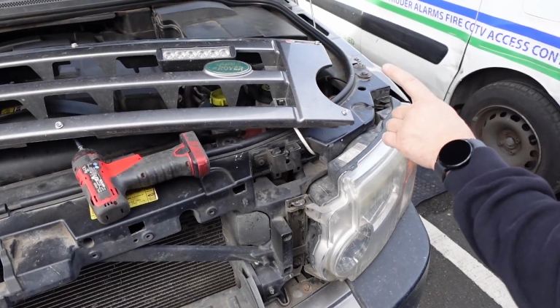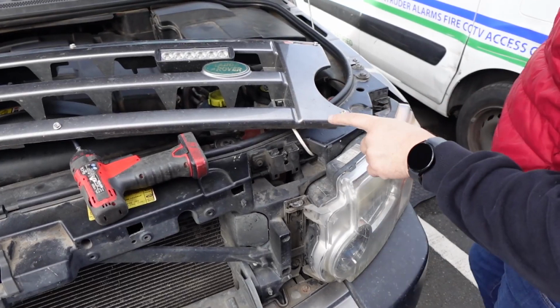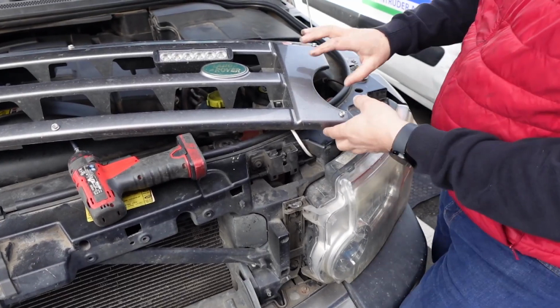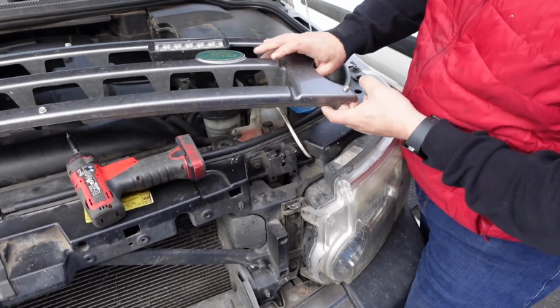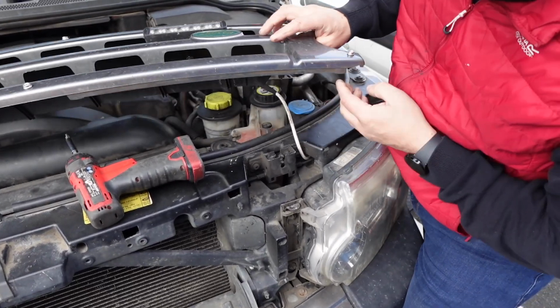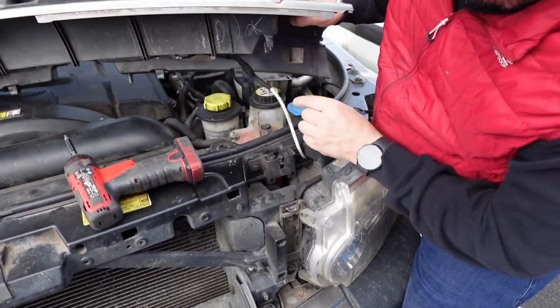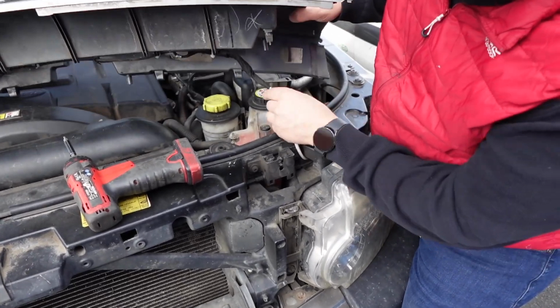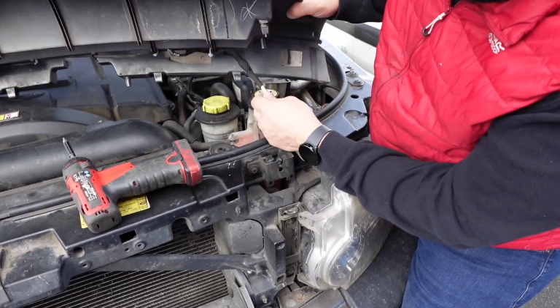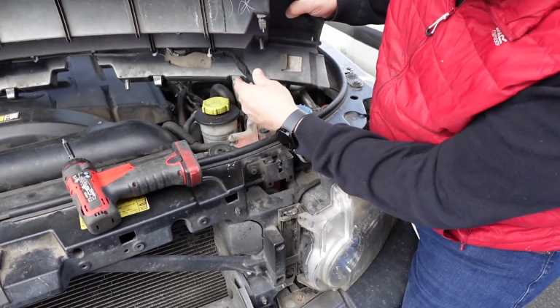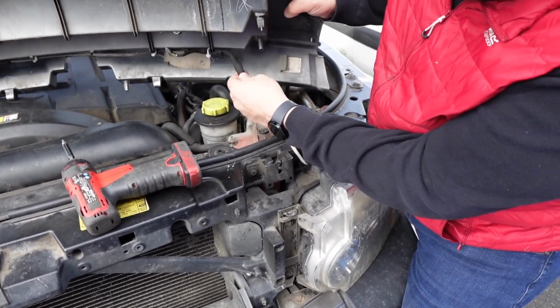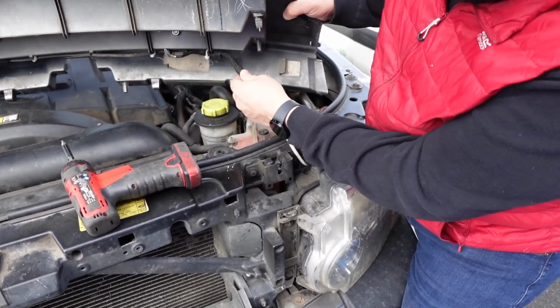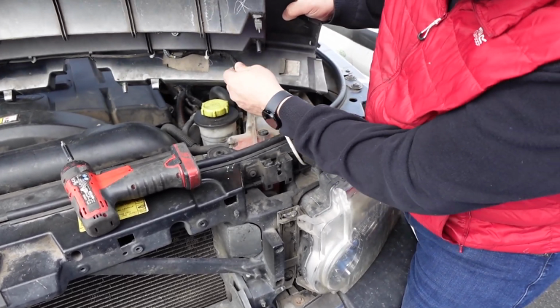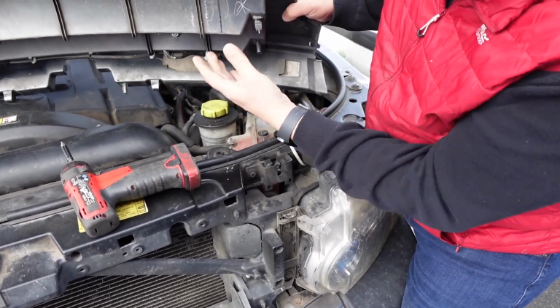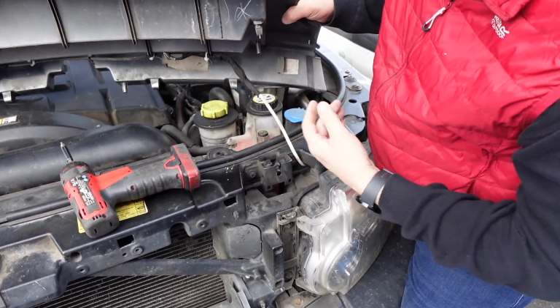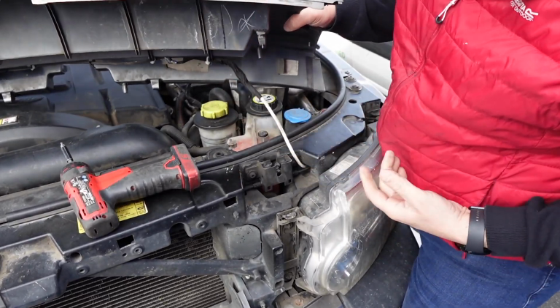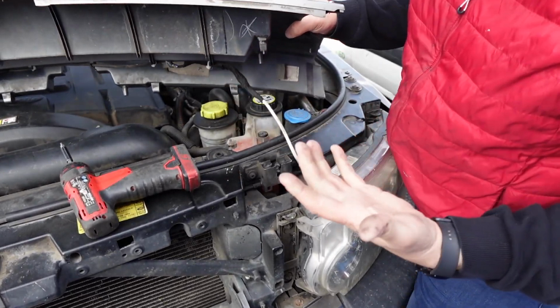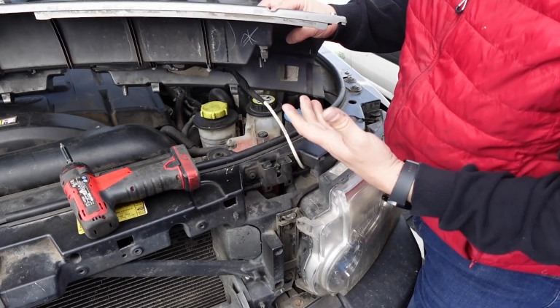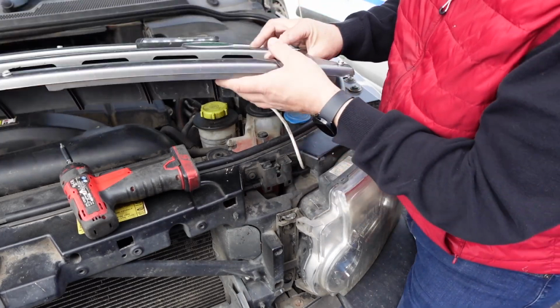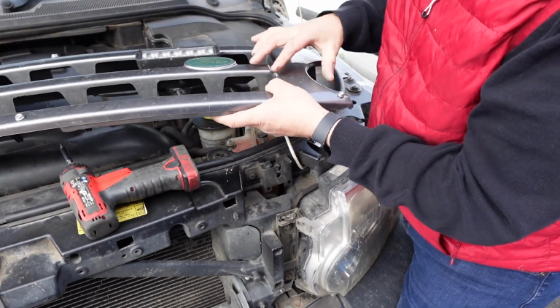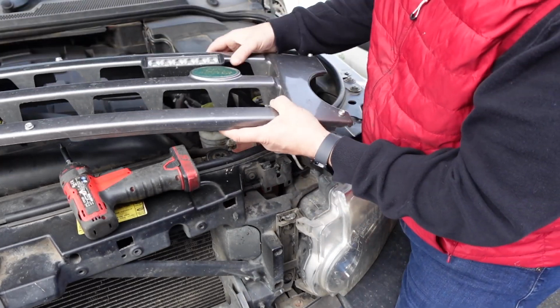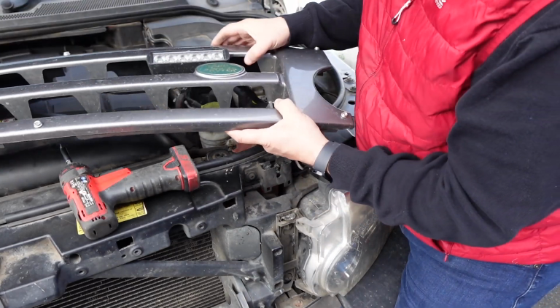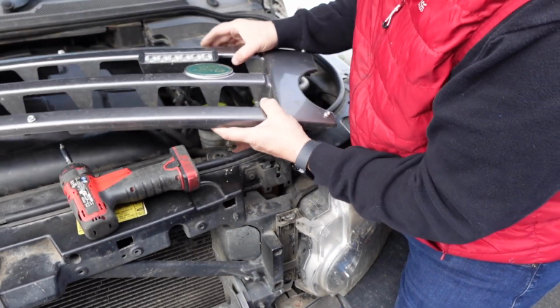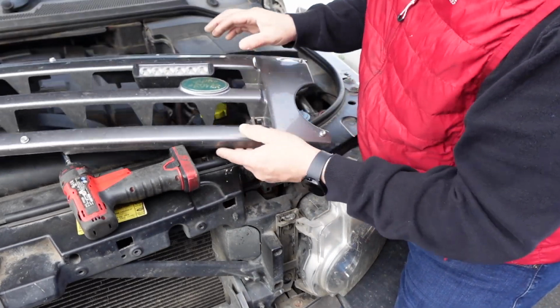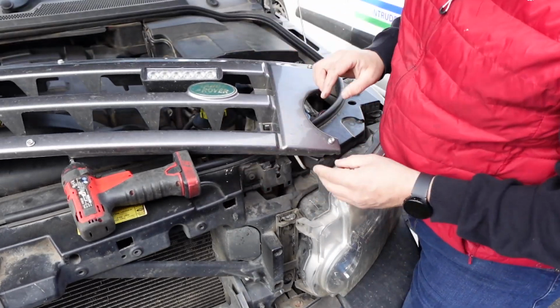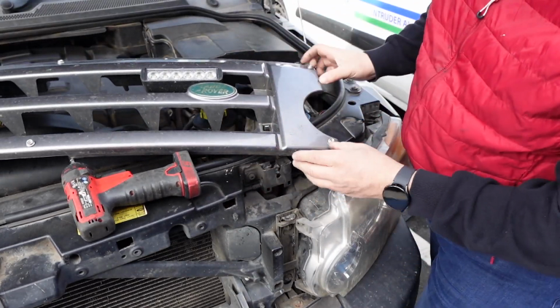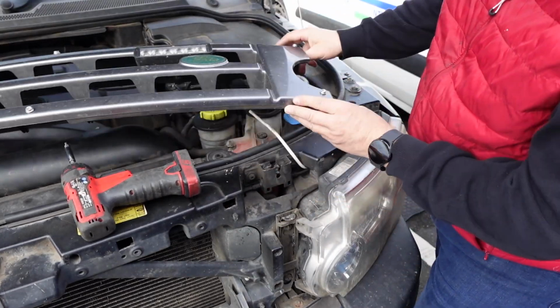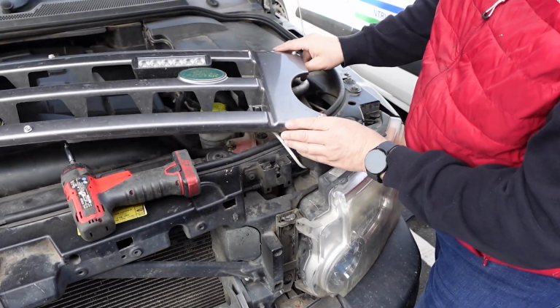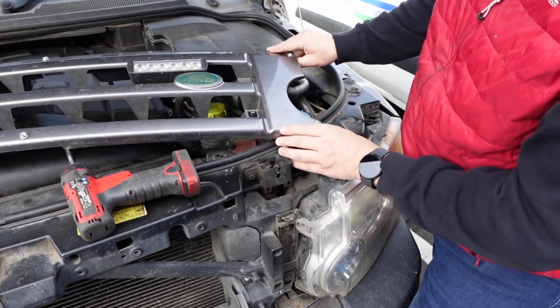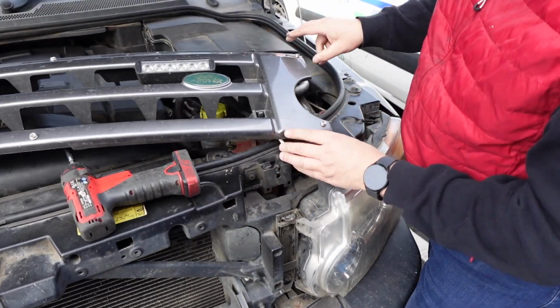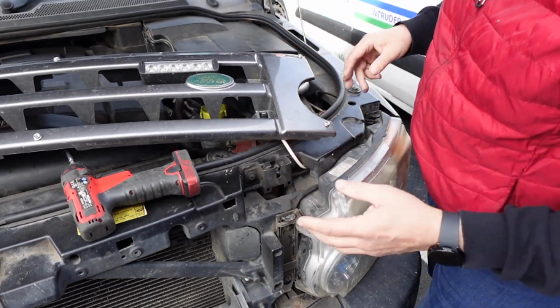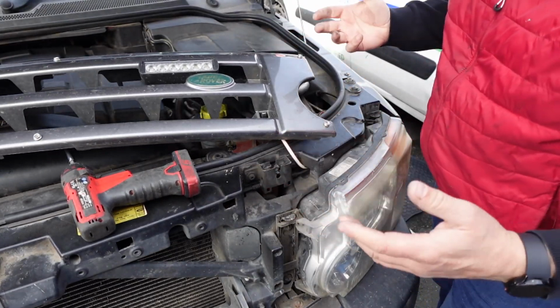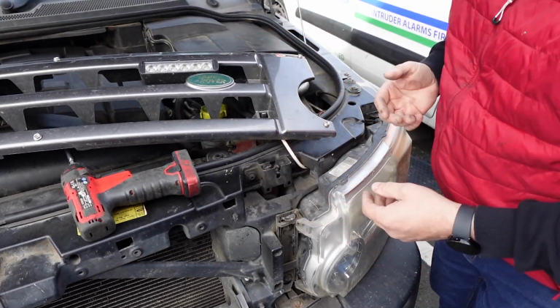I probably should have put a quick release connector on here when I did the spotlights, but it didn't have one originally so I just kind of wired it up. That is something I'm going to have to do in the future.